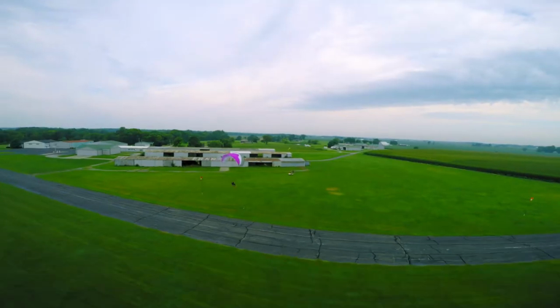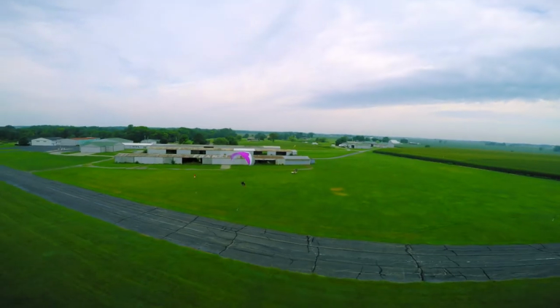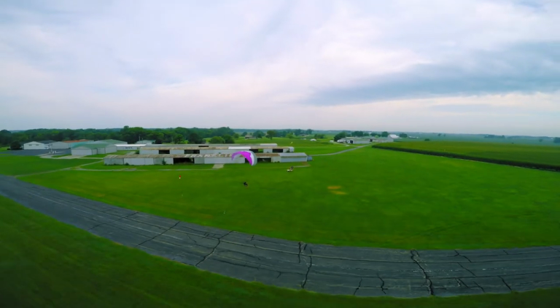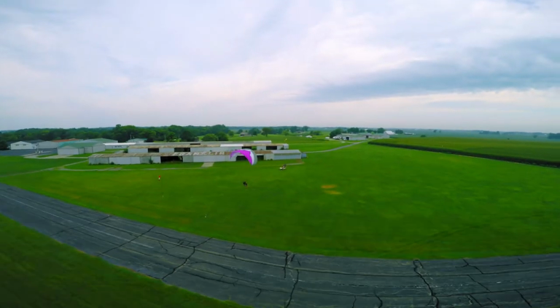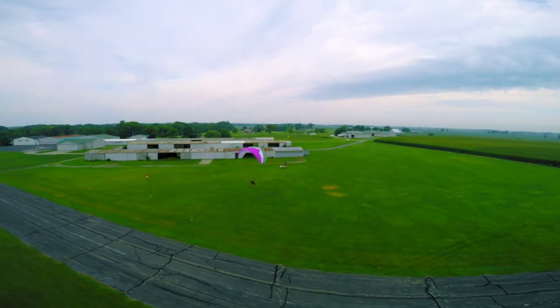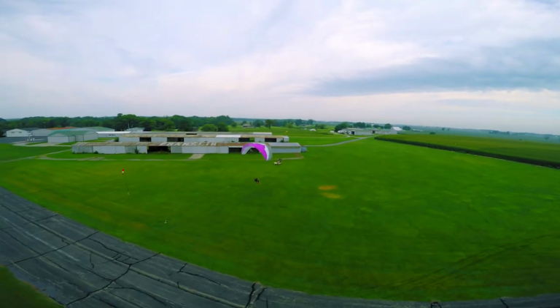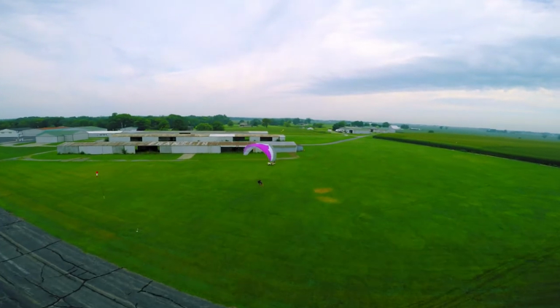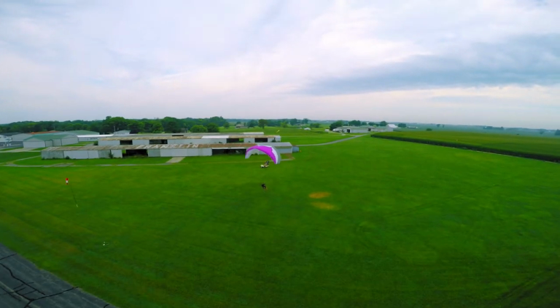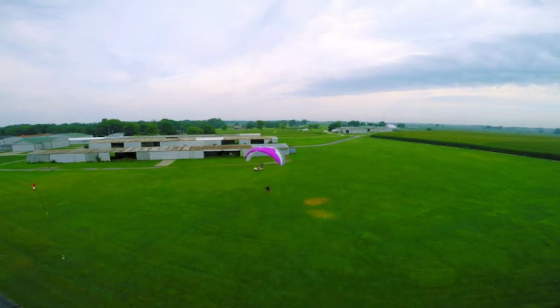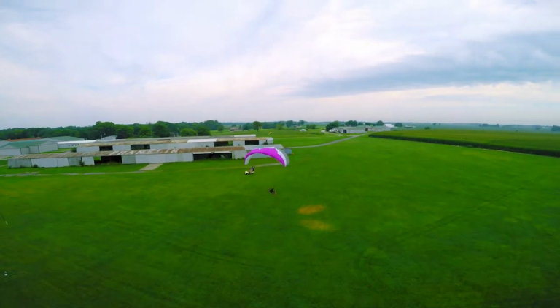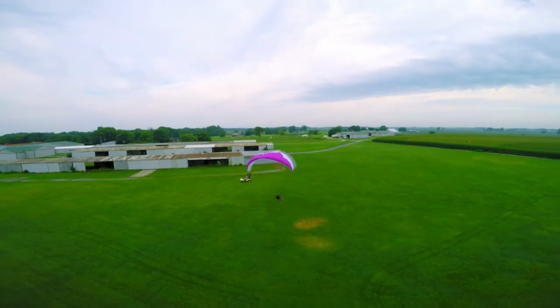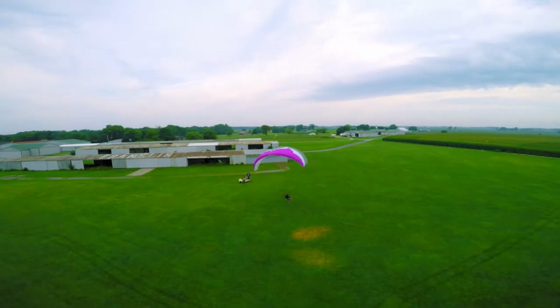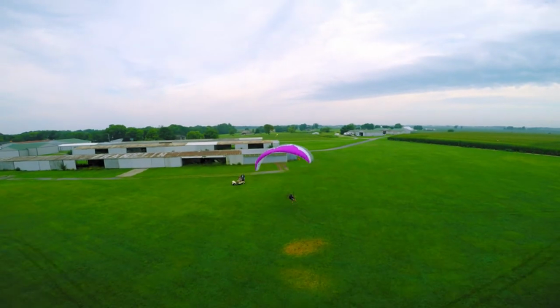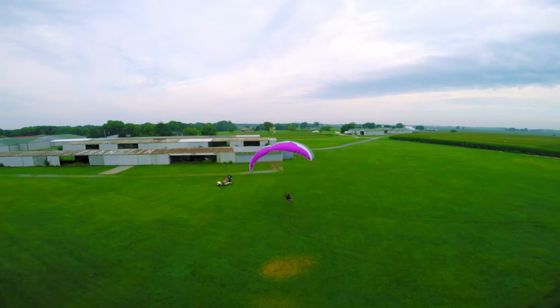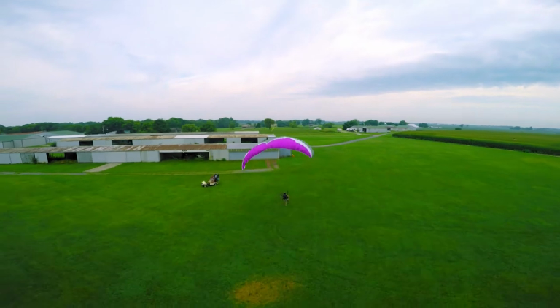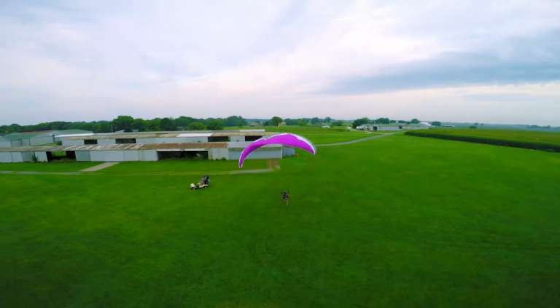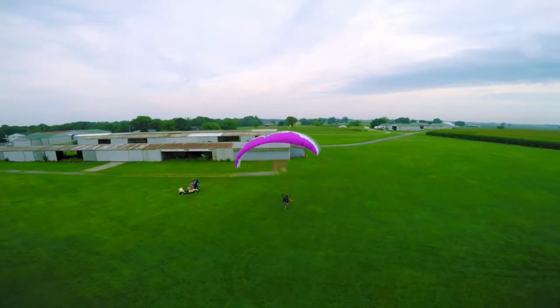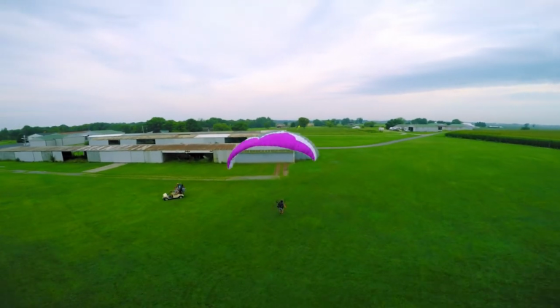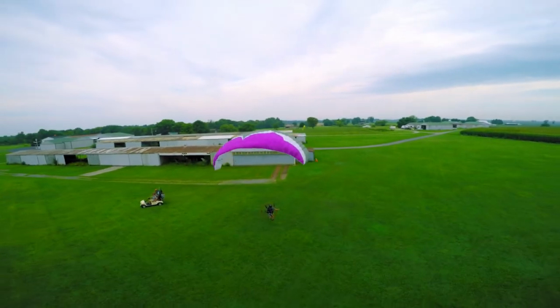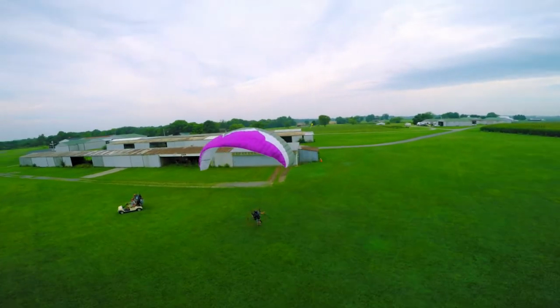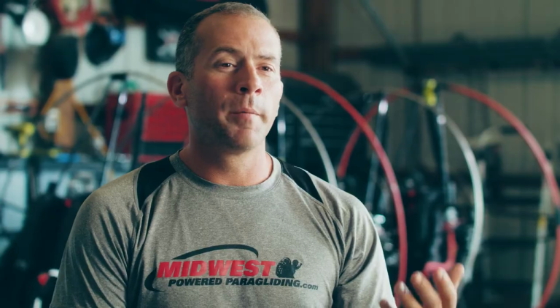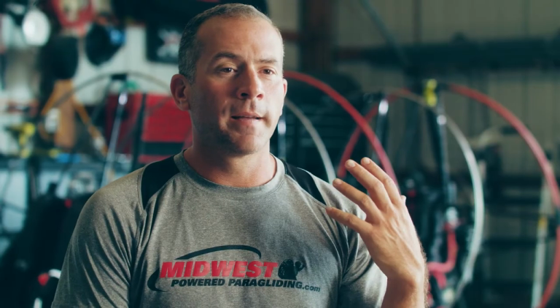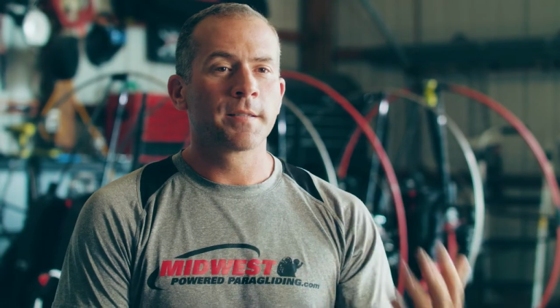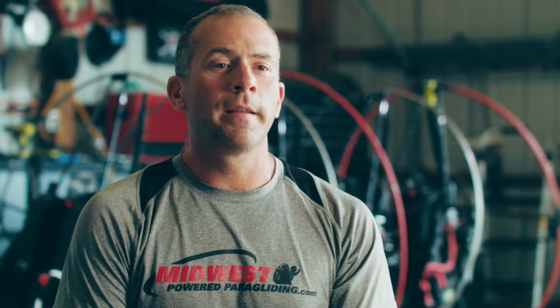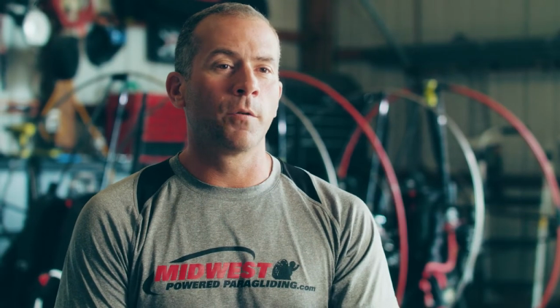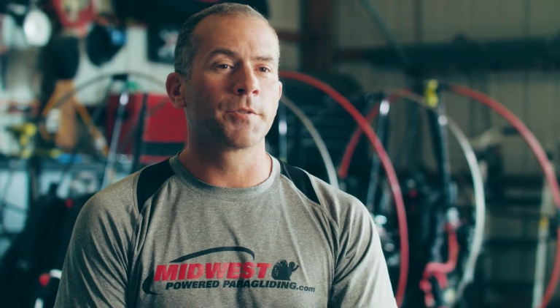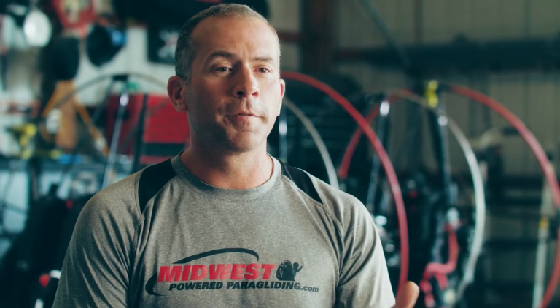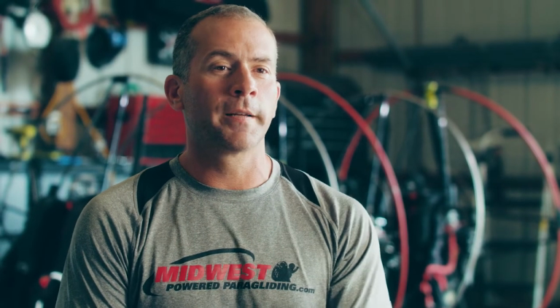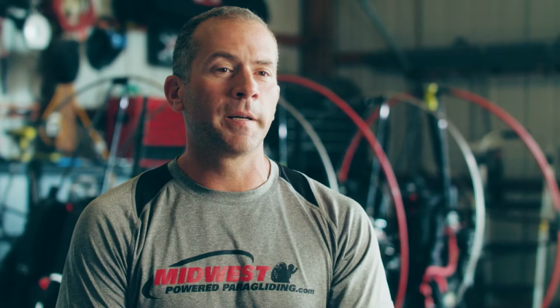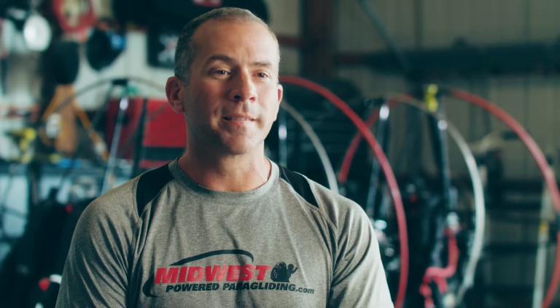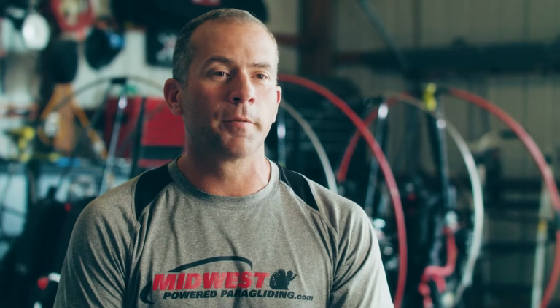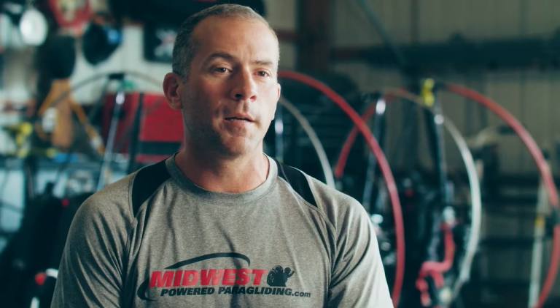Franklin, Indiana is a great place to train. We have a large grass field to take off and land, empty airspace overhead, and we maintain state of the art equipment so your flying experience is safe and reliable.